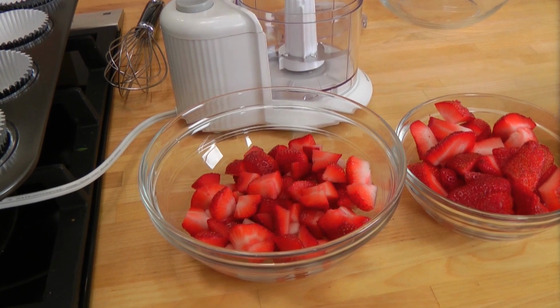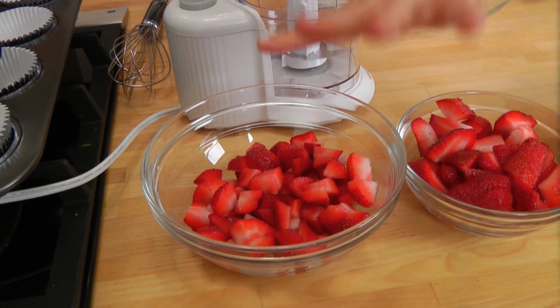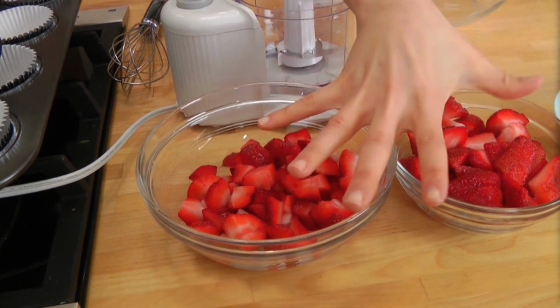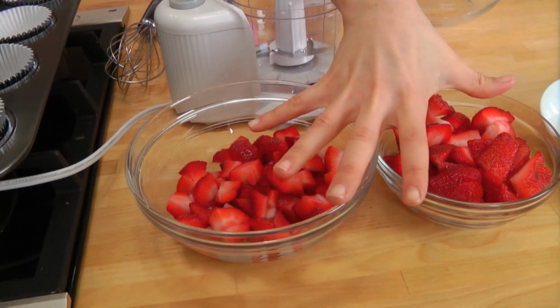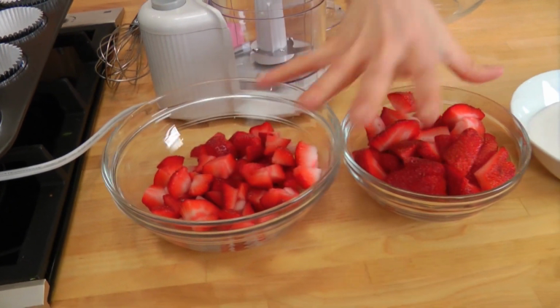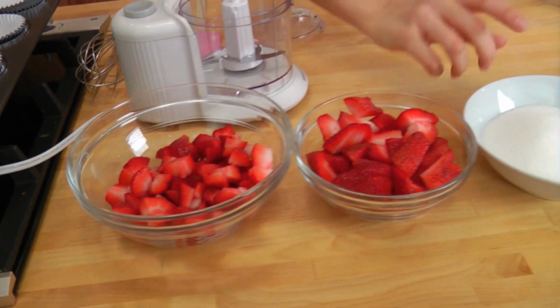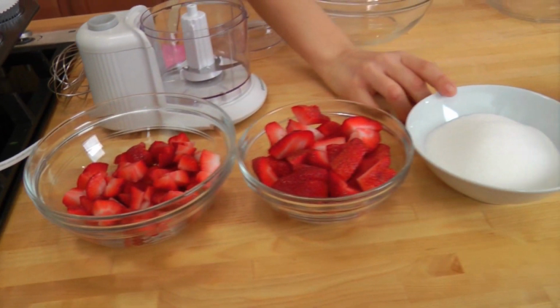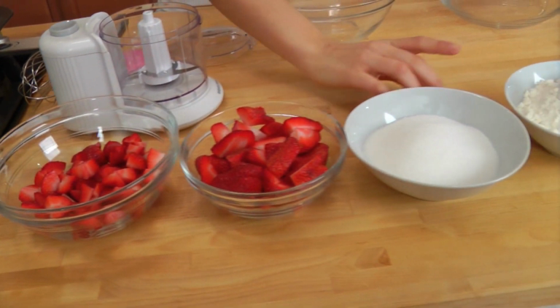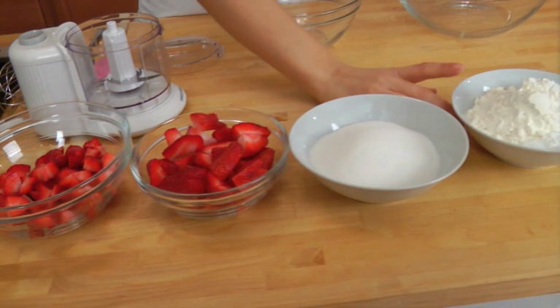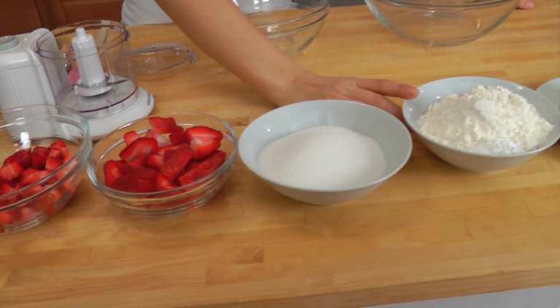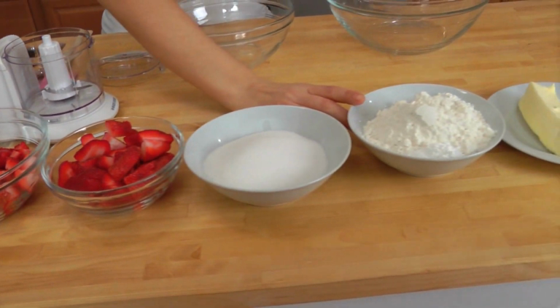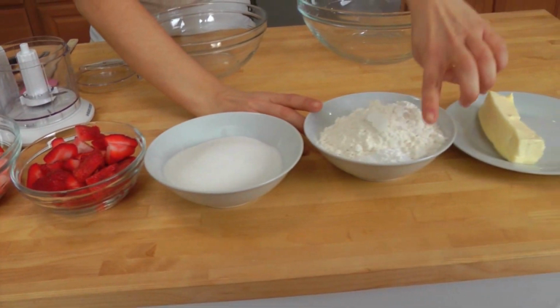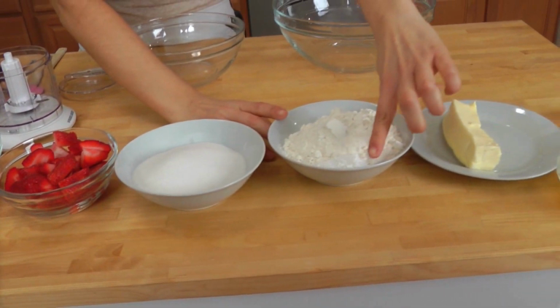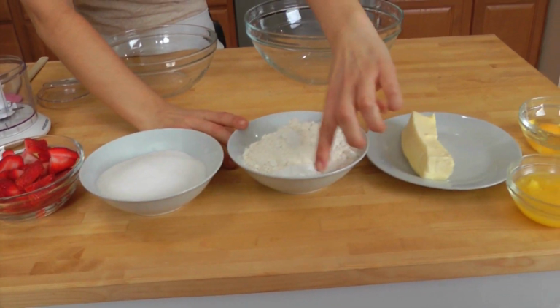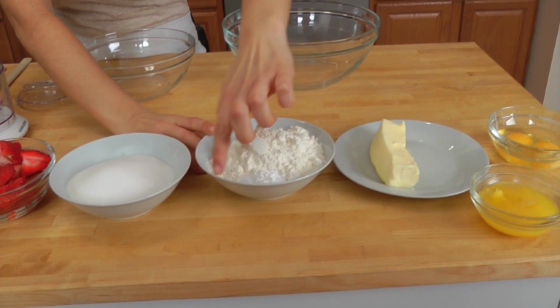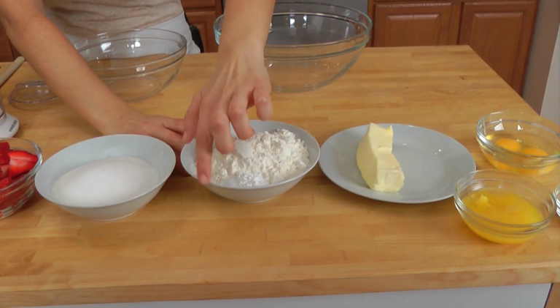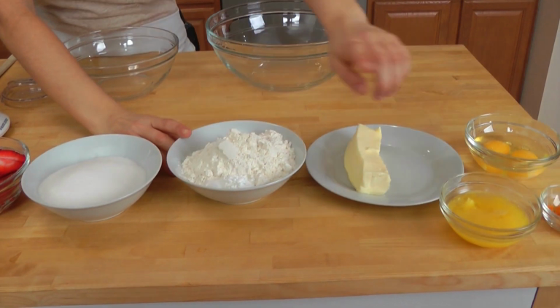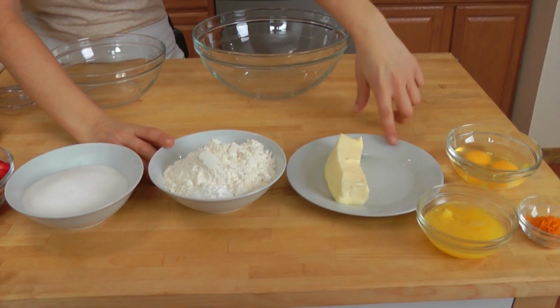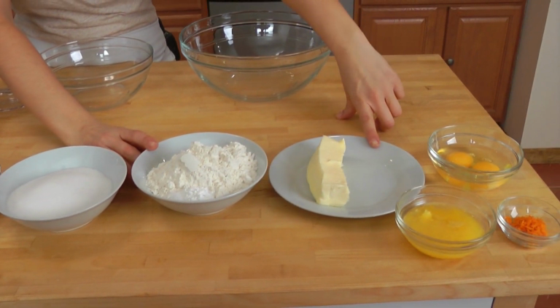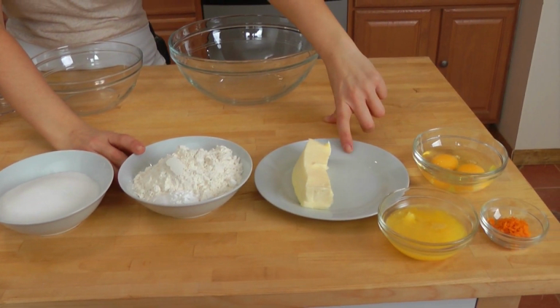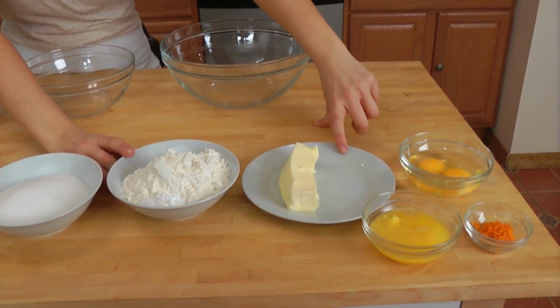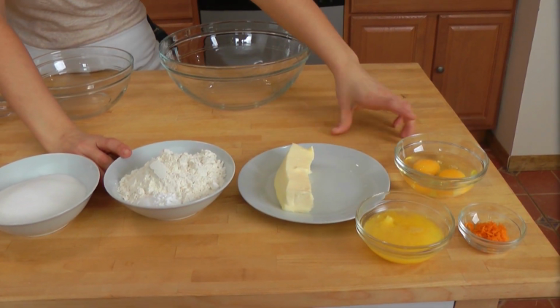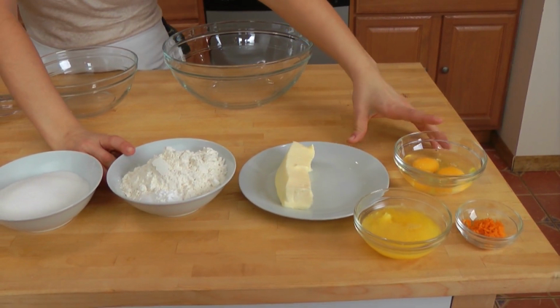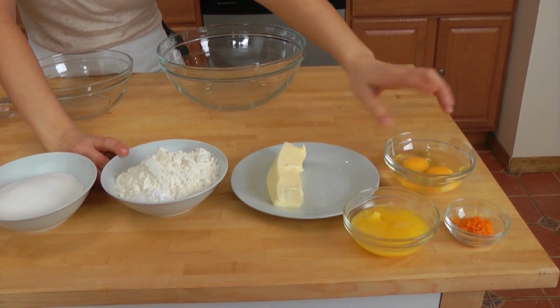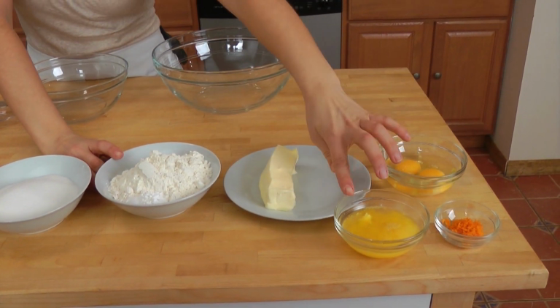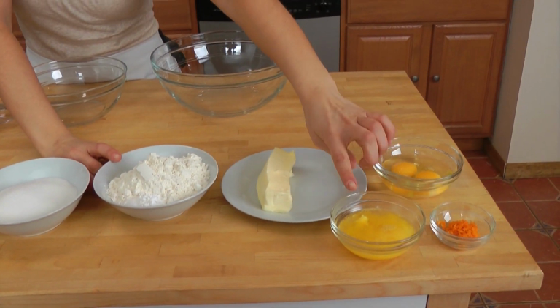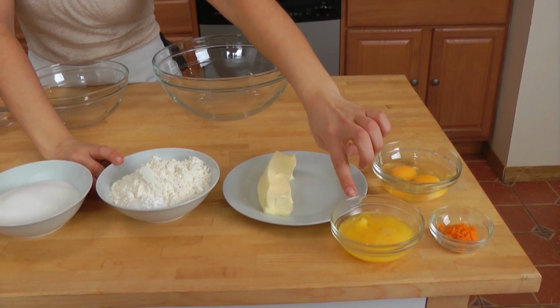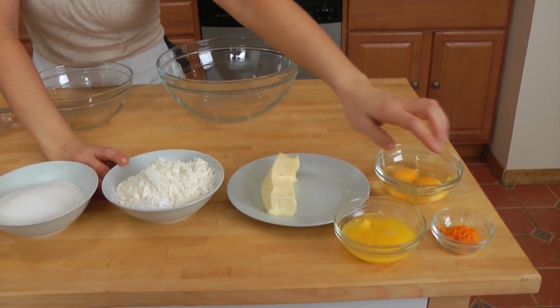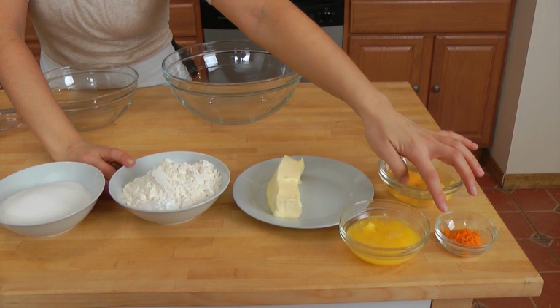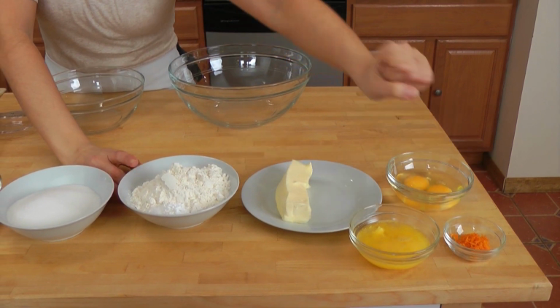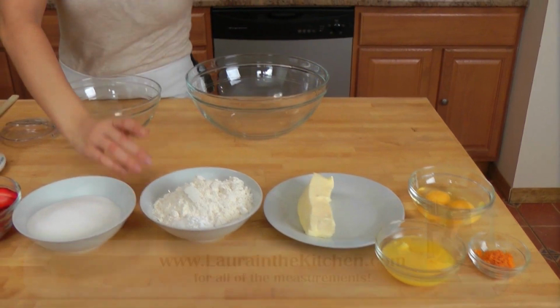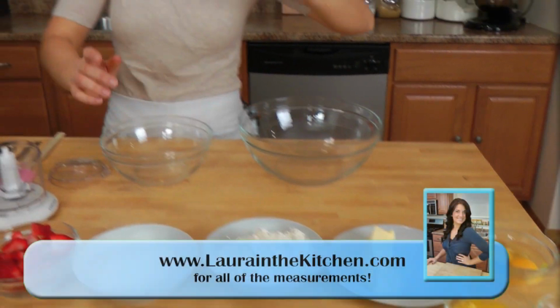You're going to need some fresh strawberries, some granulated sugar, all purpose flour, baking powder, salt, unsalted butter at room temperature, eggs, freshly squeezed orange juice and orange zest.